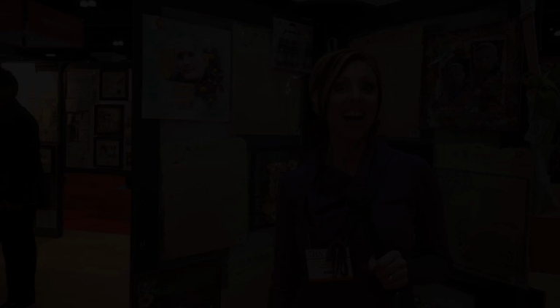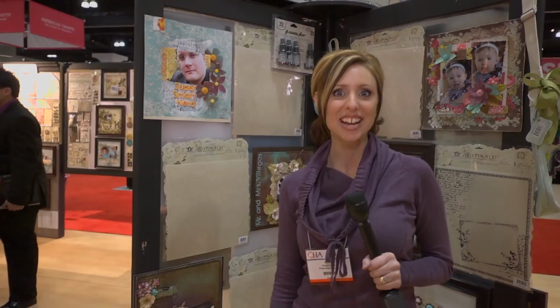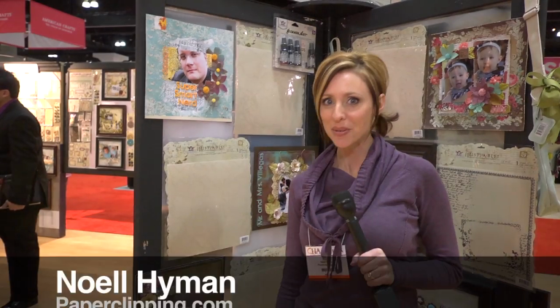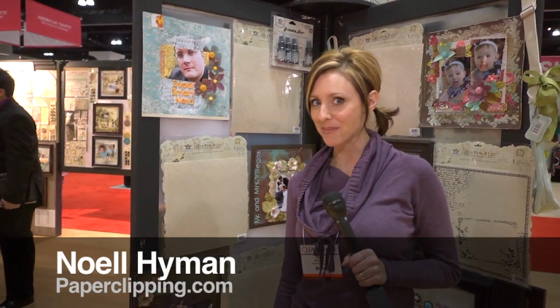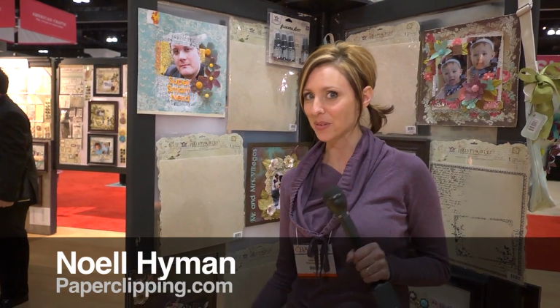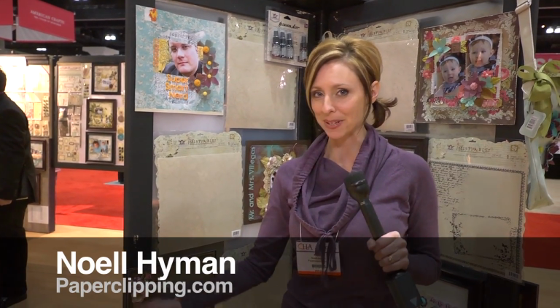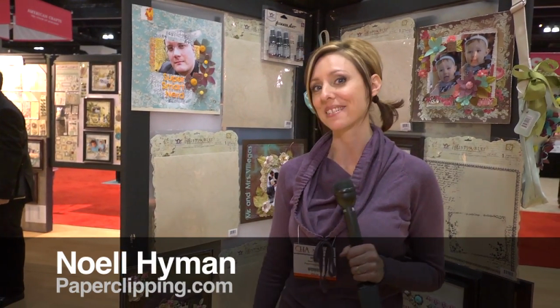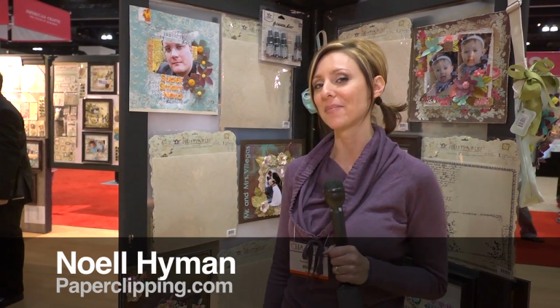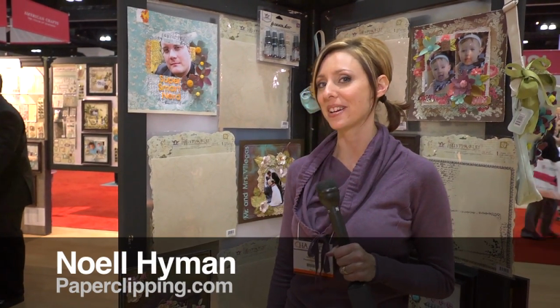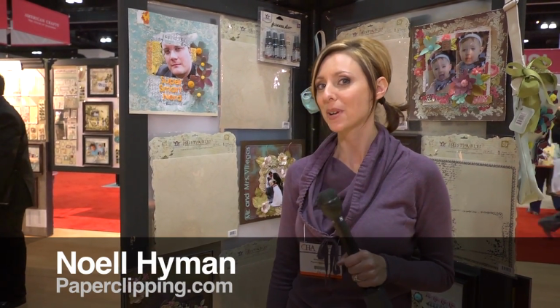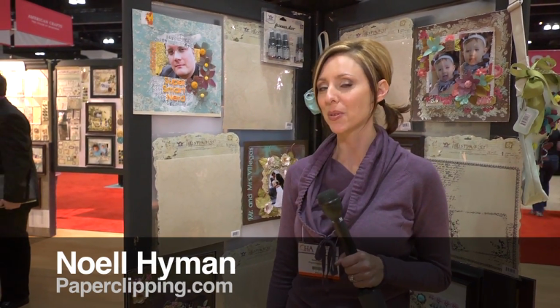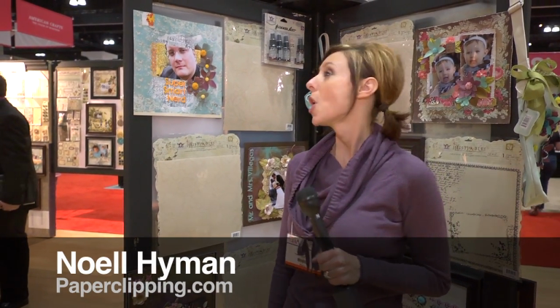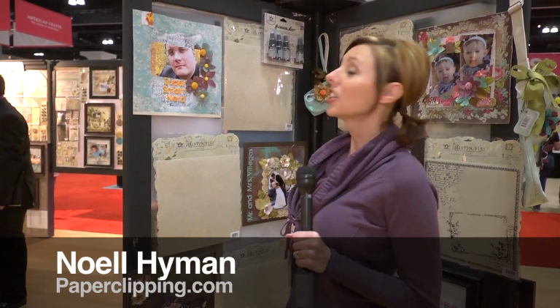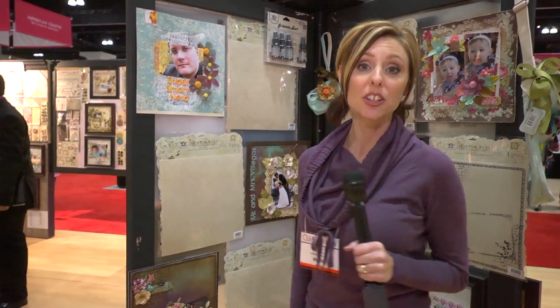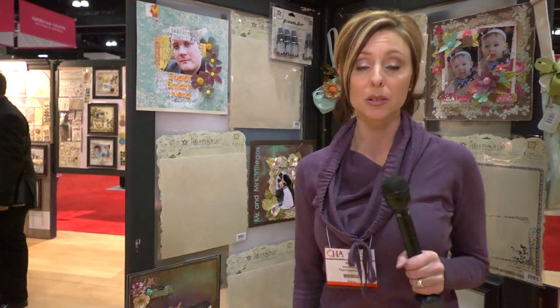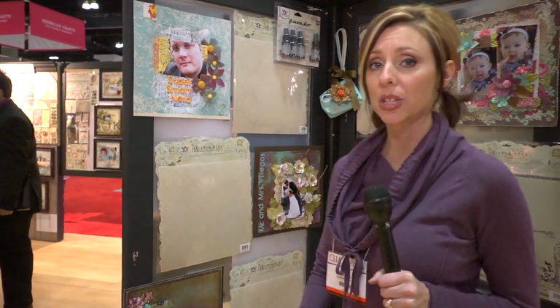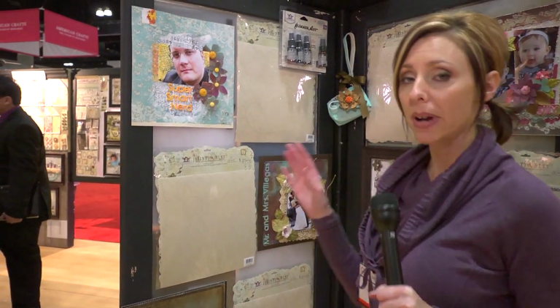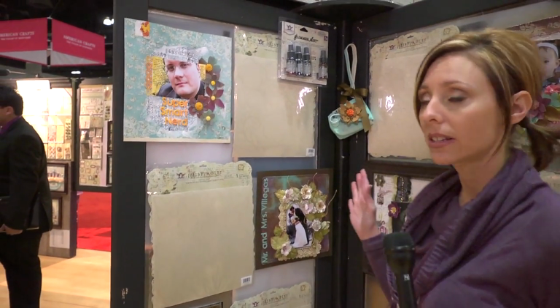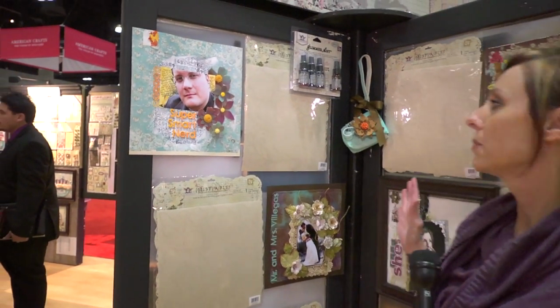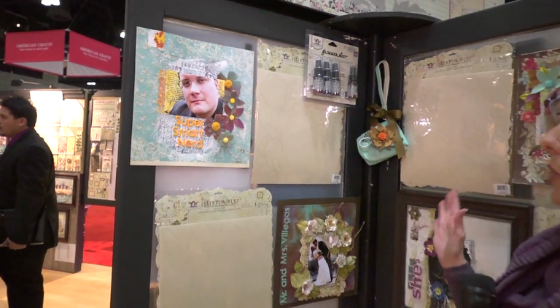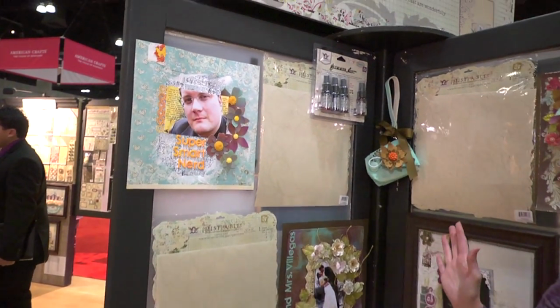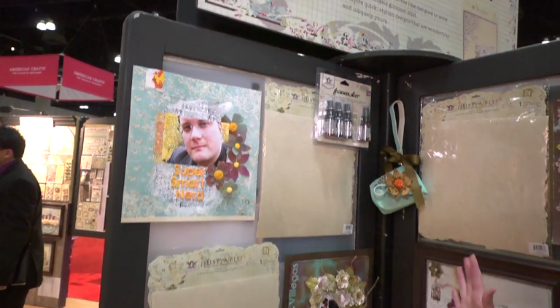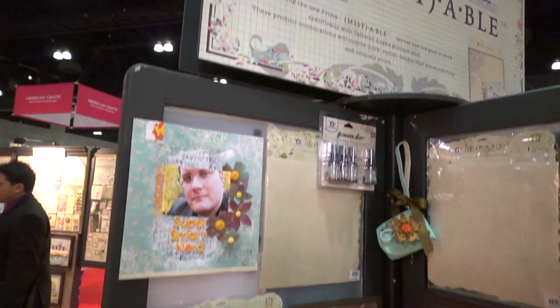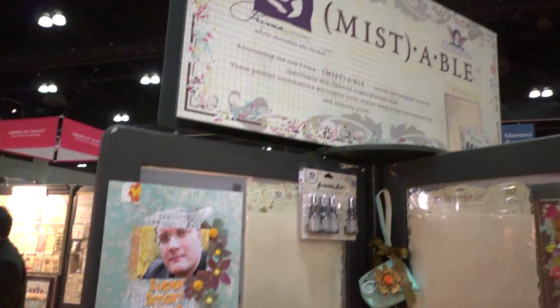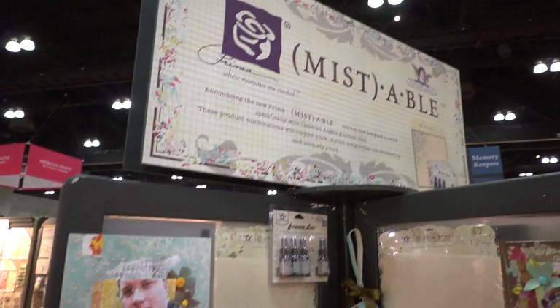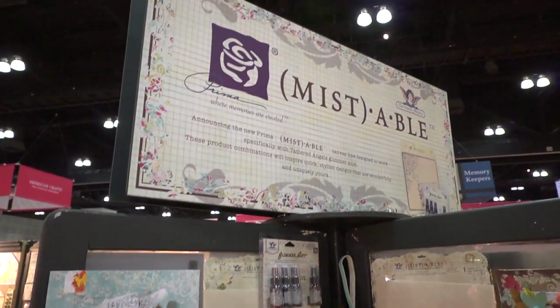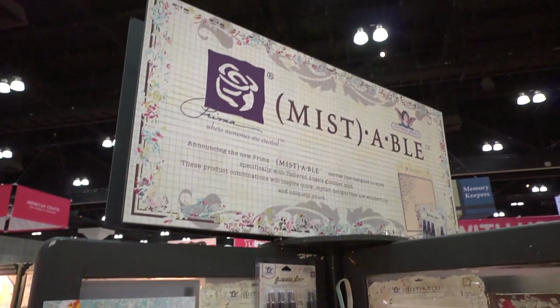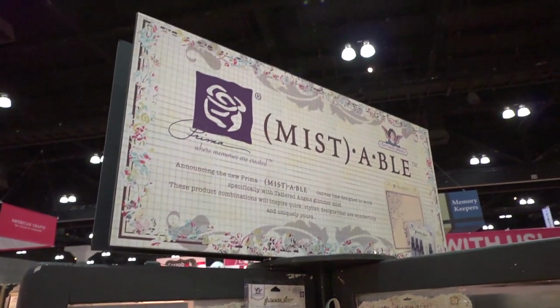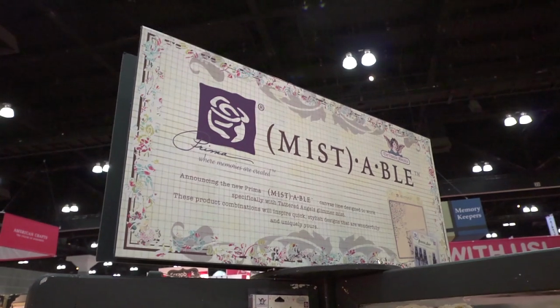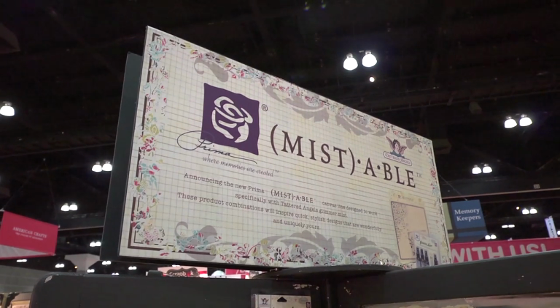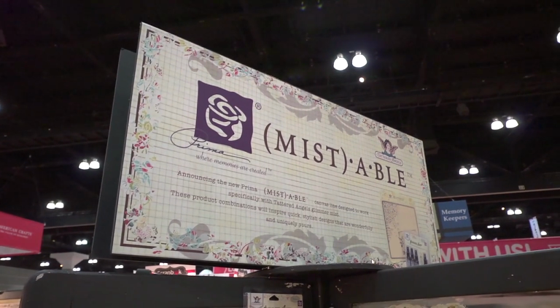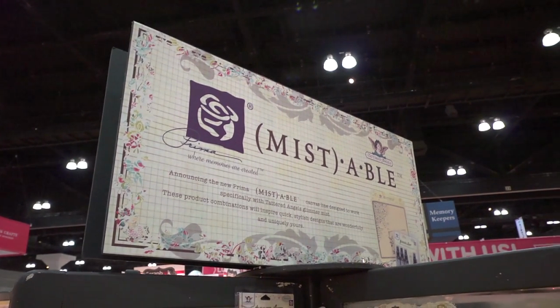Hi, I'm Noelle Hyman with PaperClipping.com. We are in the Prima booth. We're going to look at their mistables. They've combined them — they've worked with Tattered Angels to make a couple products that work awesome.